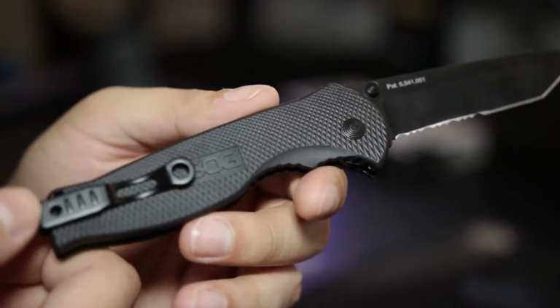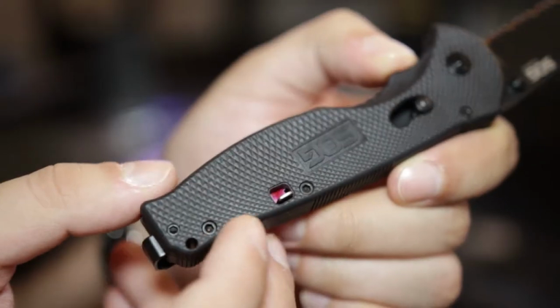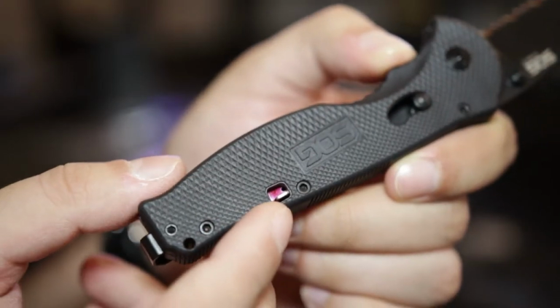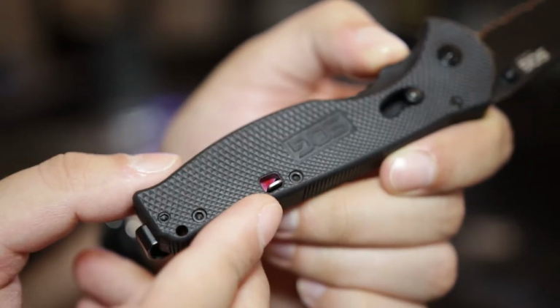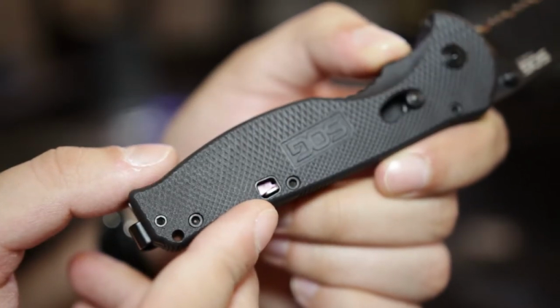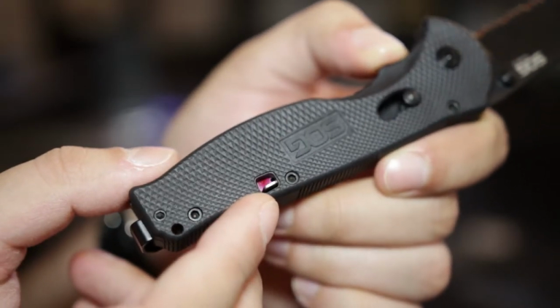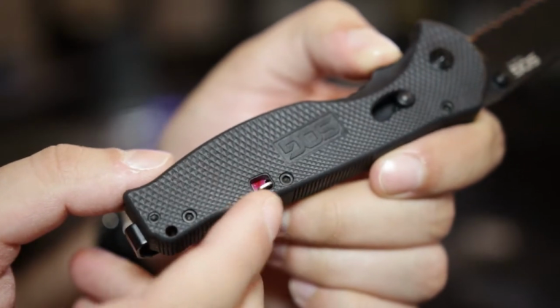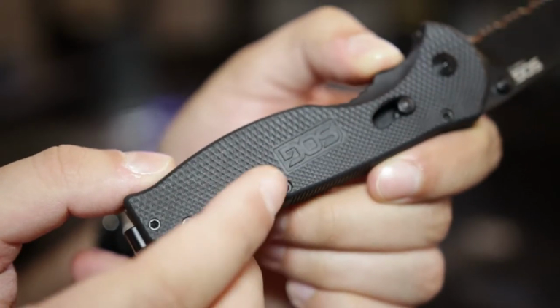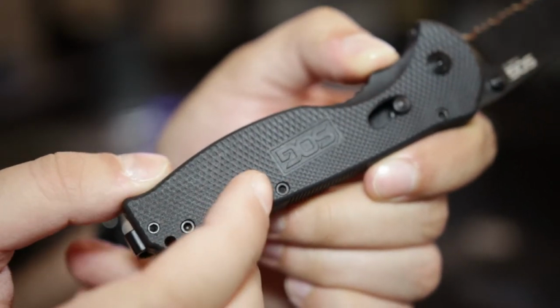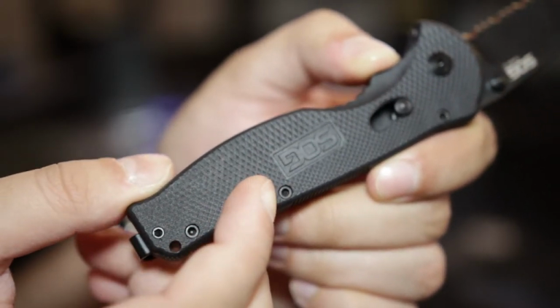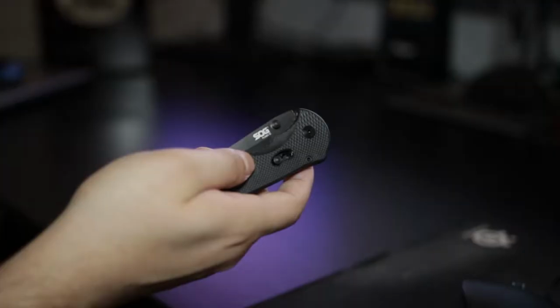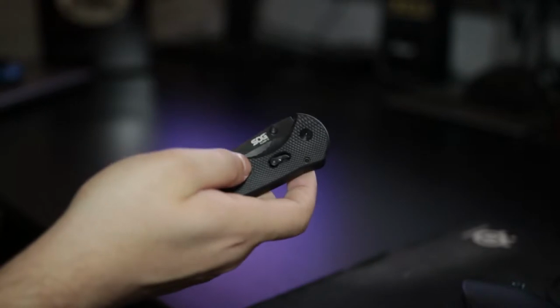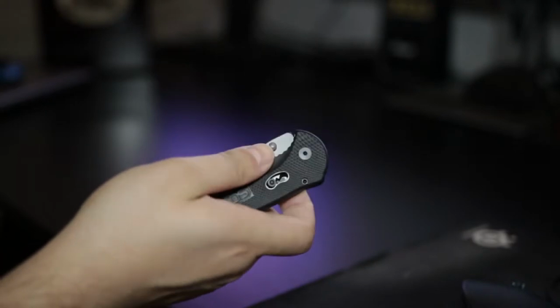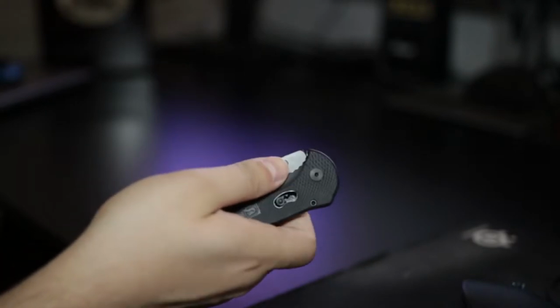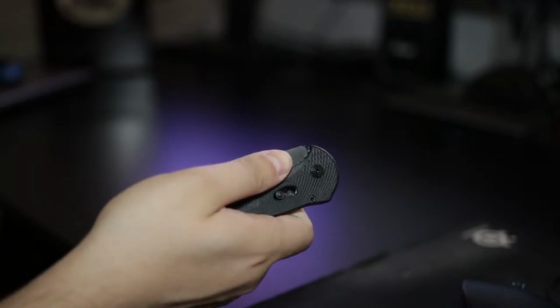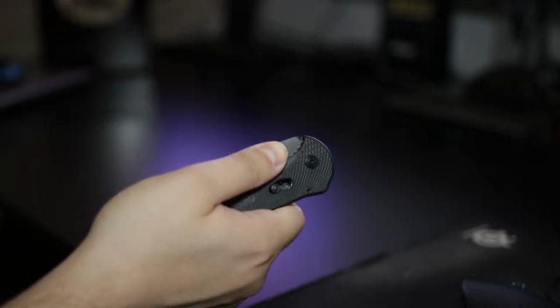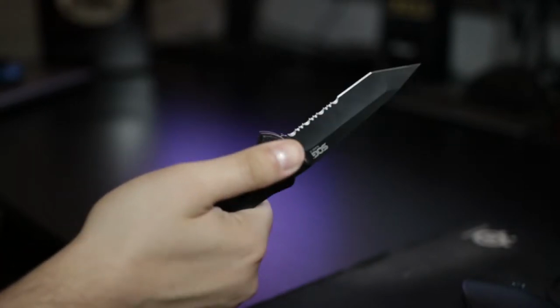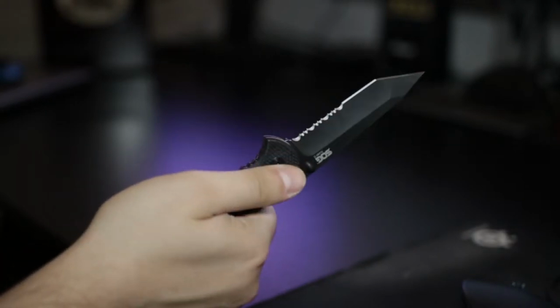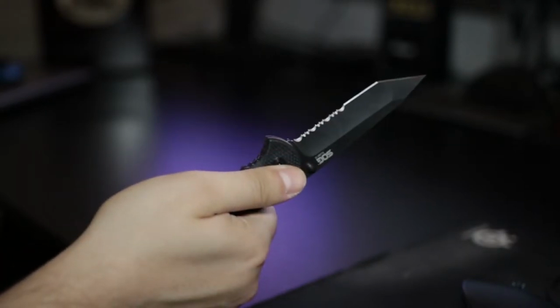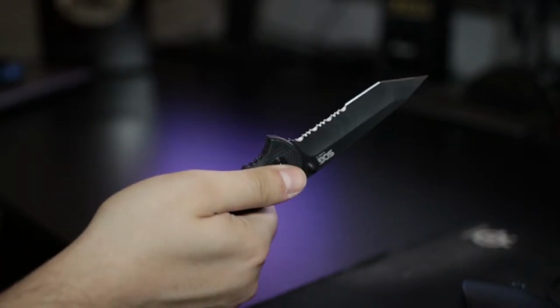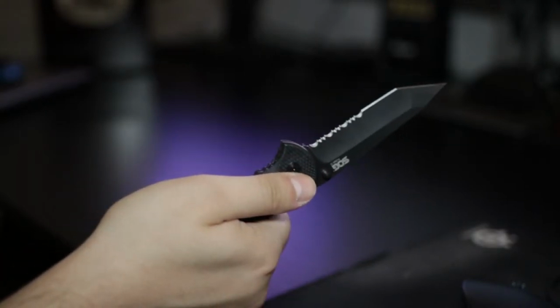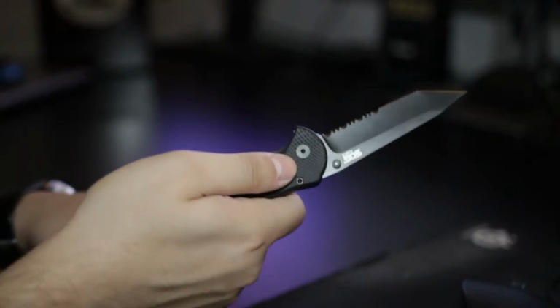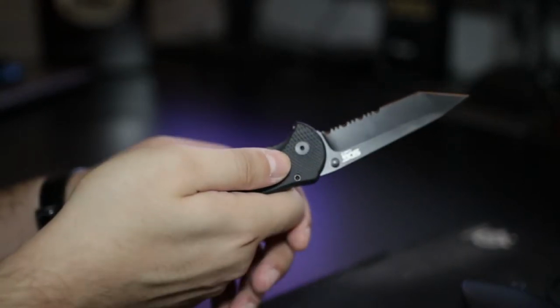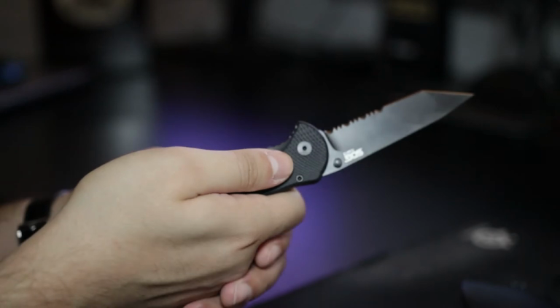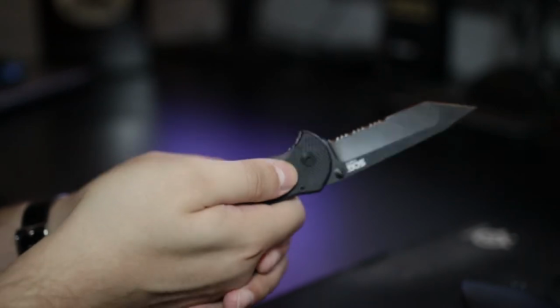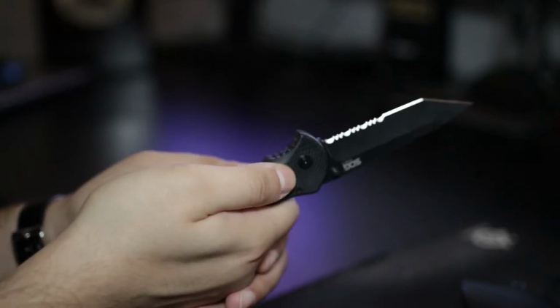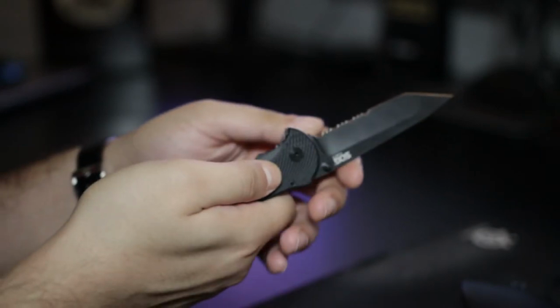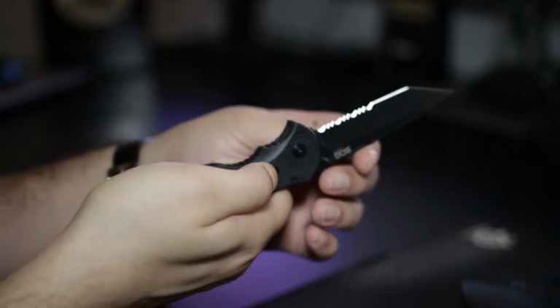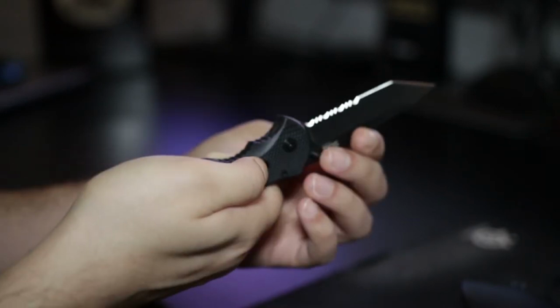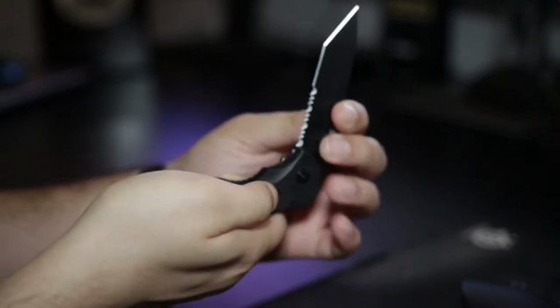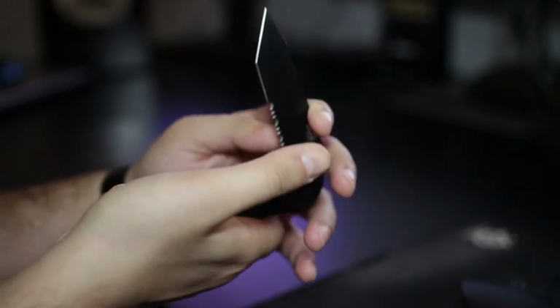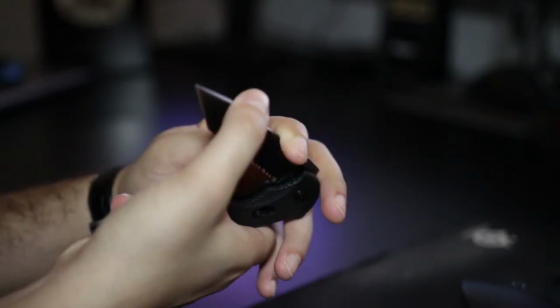This is the locking mechanism. You push this little pin away from you to open up the knife, and you have a switch there that you push towards you, and then you can fold the knife again.